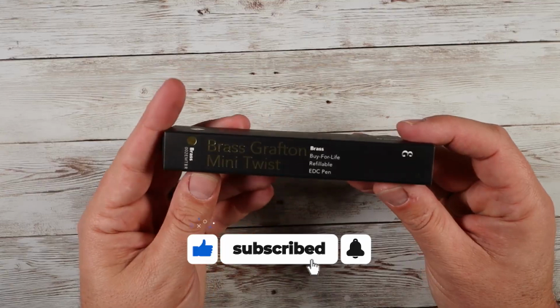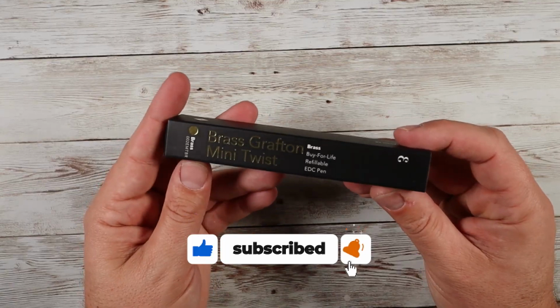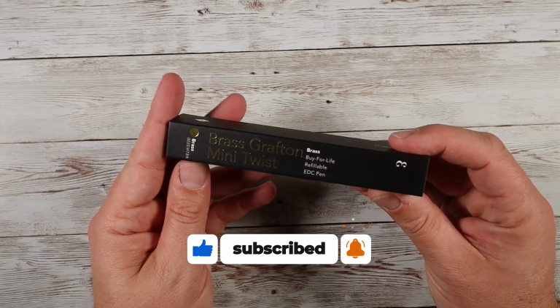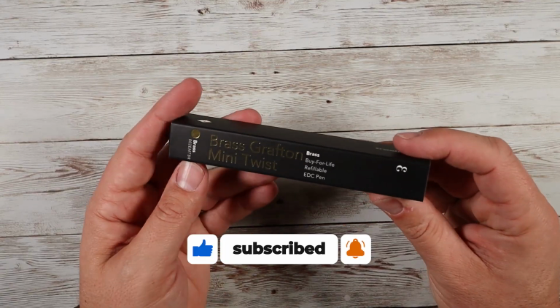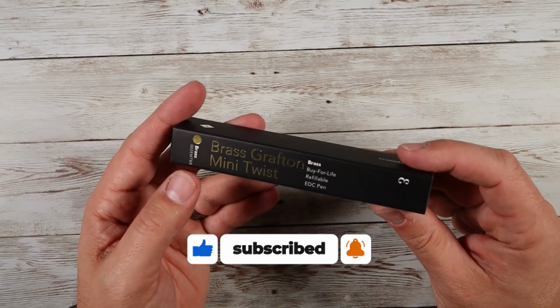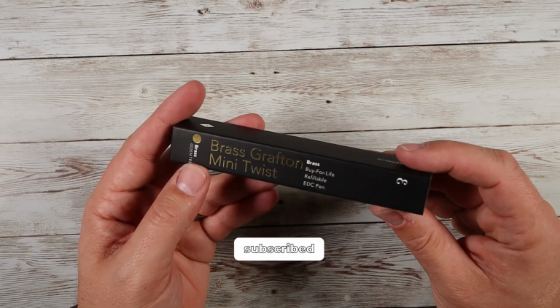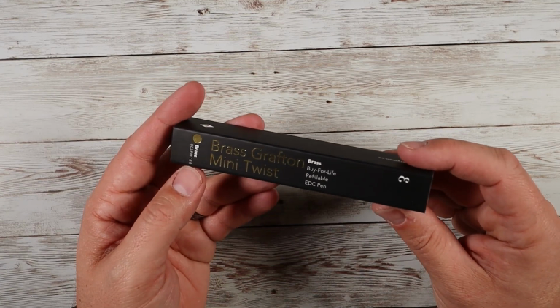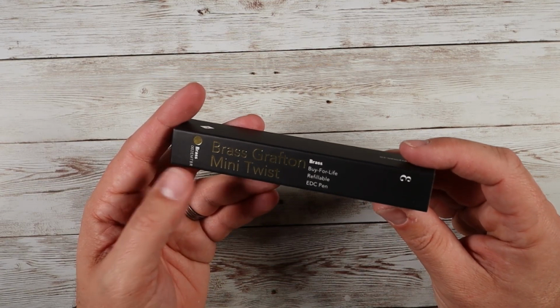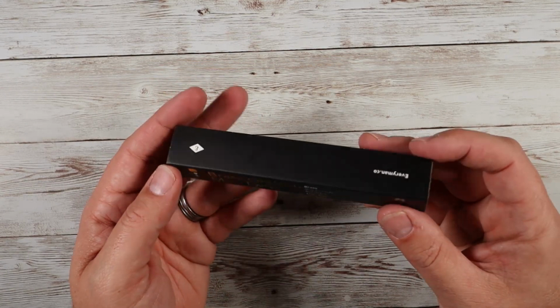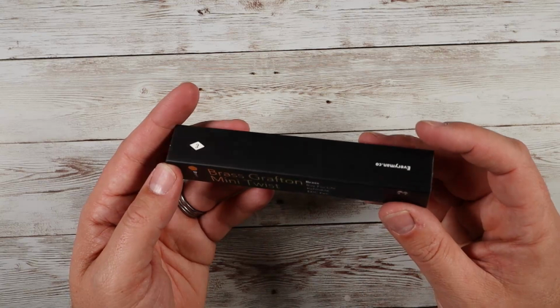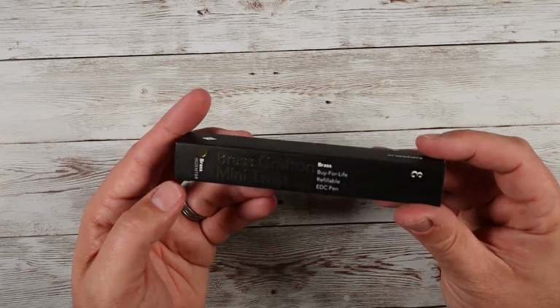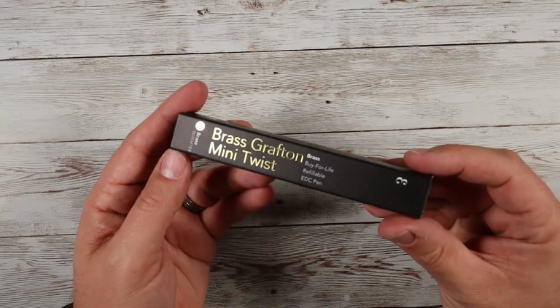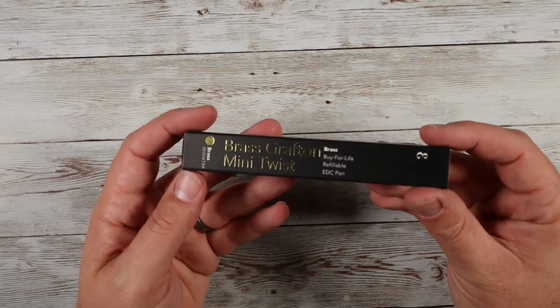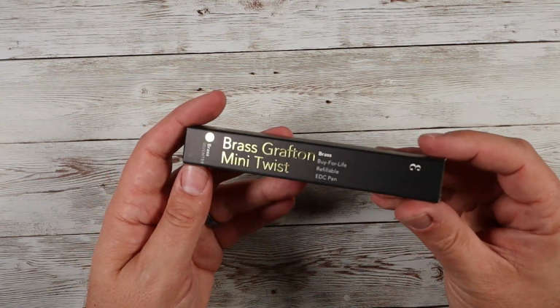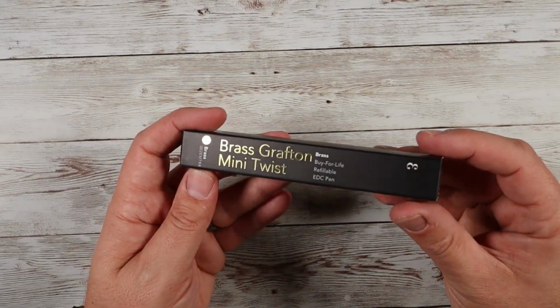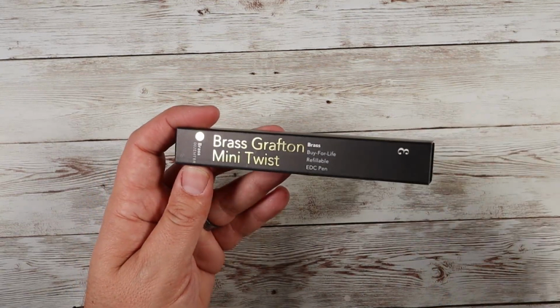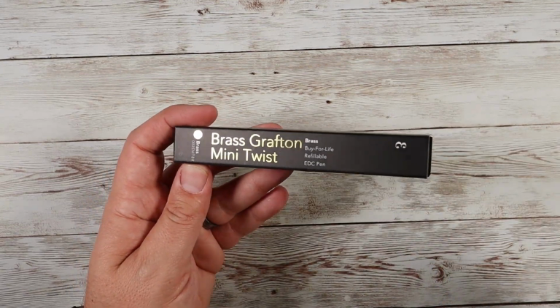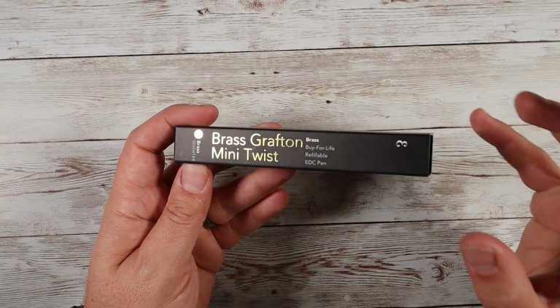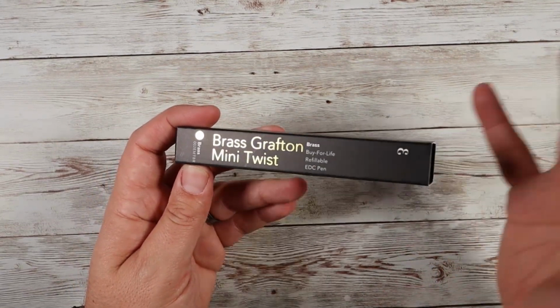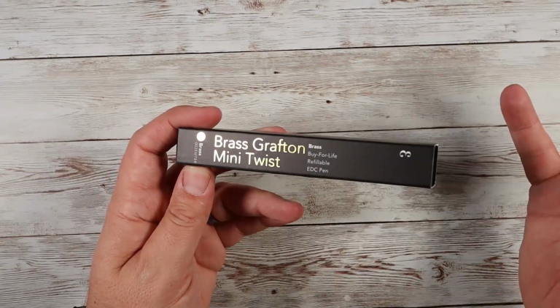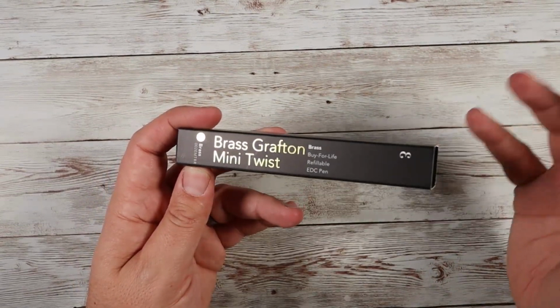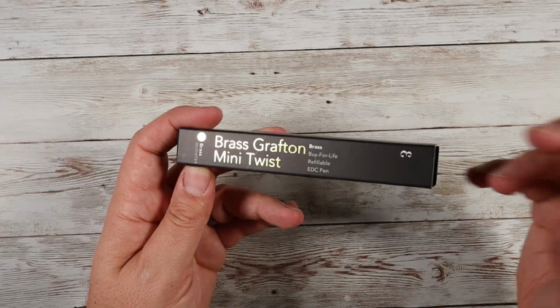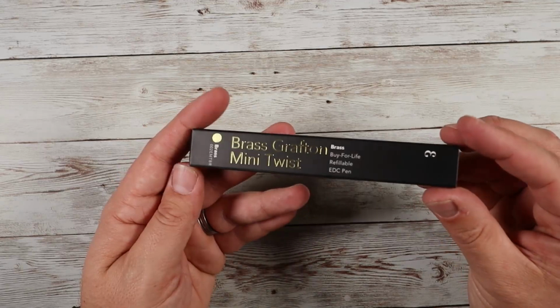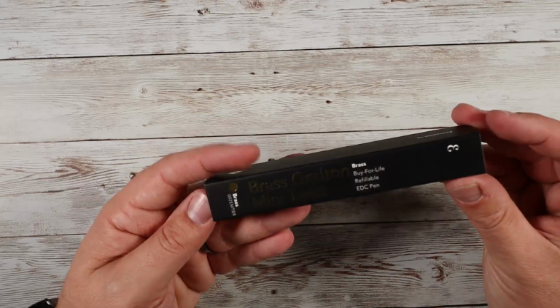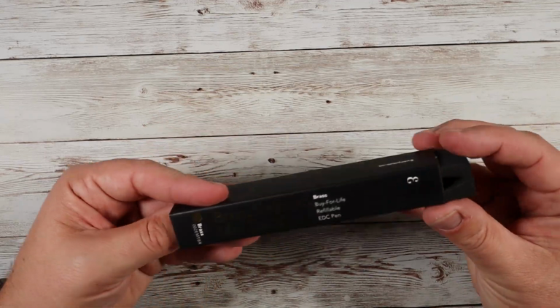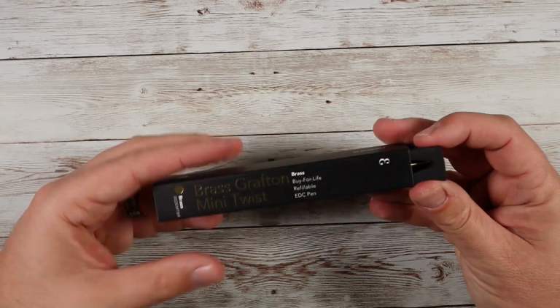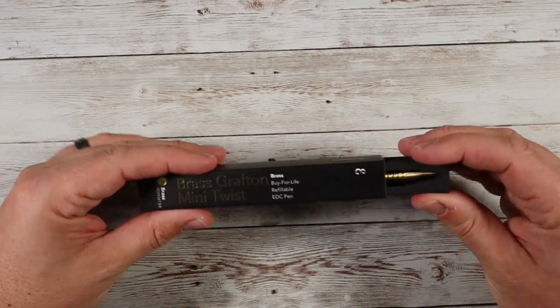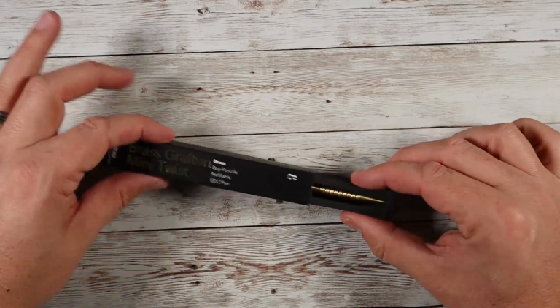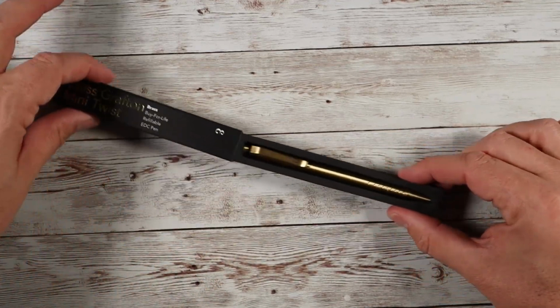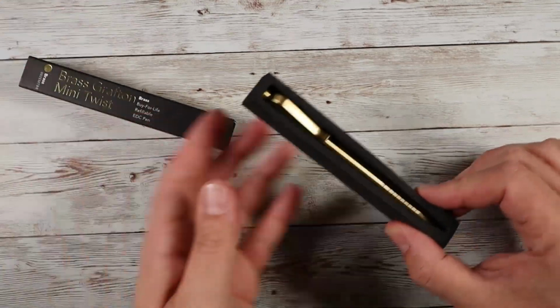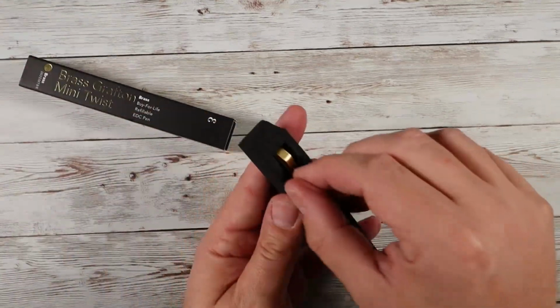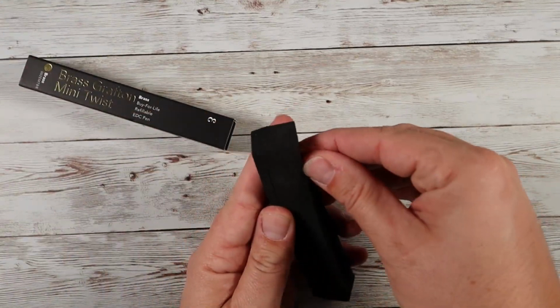Today I want to show you the Brass Grafton Mini Twist Pen by Everyman. These are very high quality, designed to last you basically forever. These are refillable EDC pens. Let me pull one out and show you what this thing looks like.